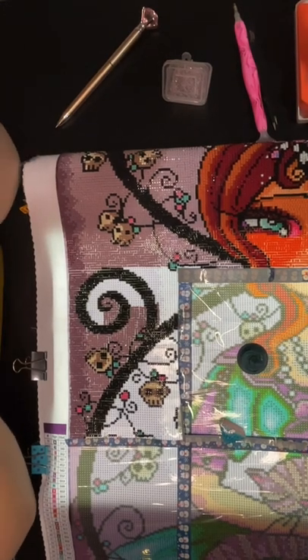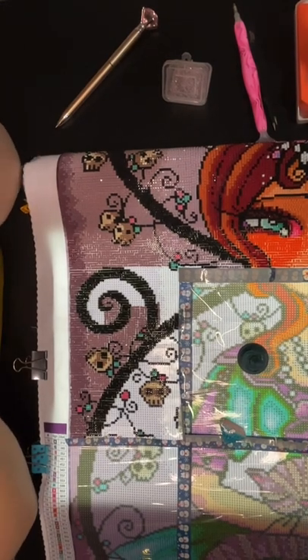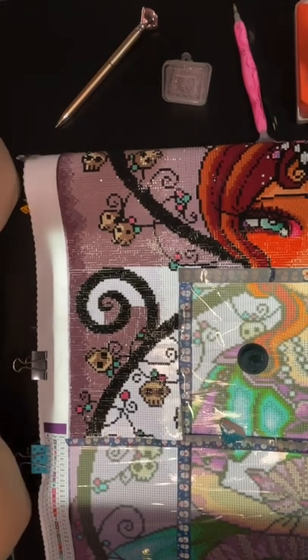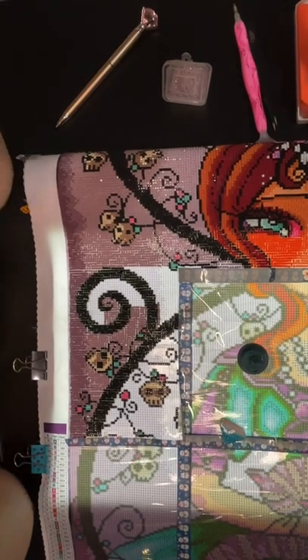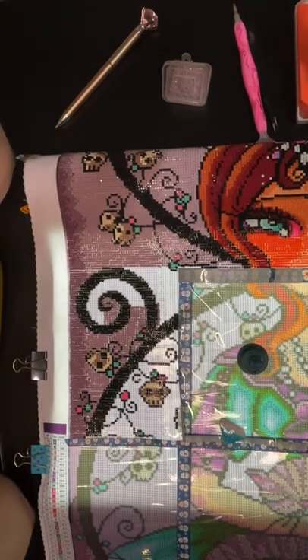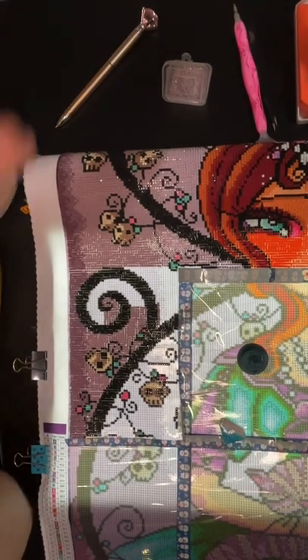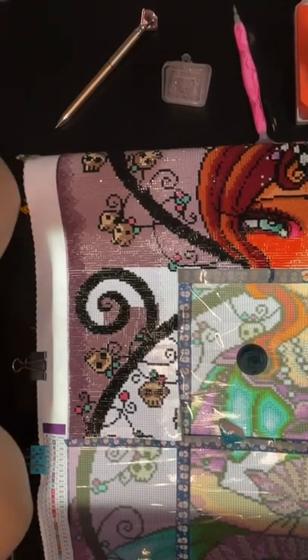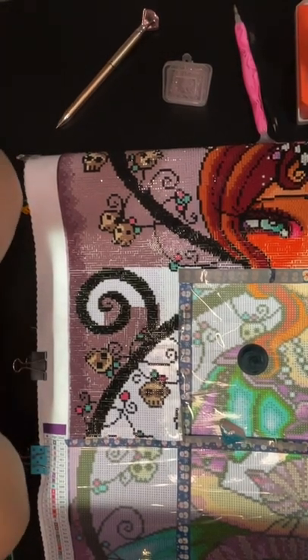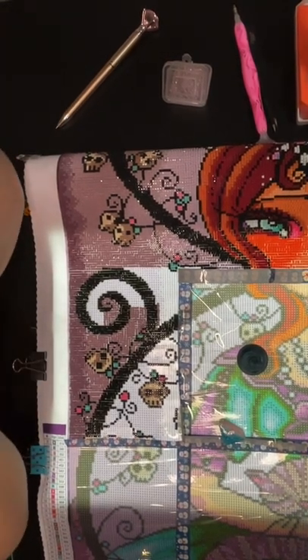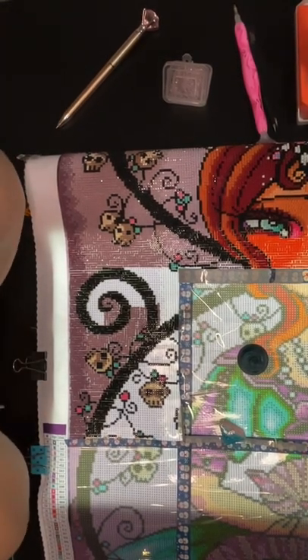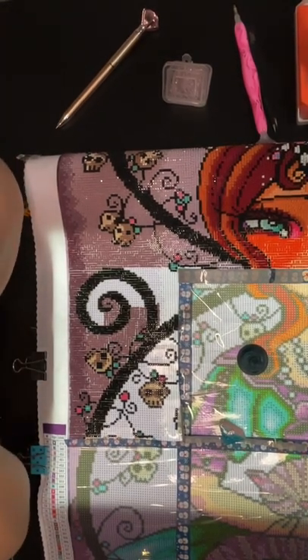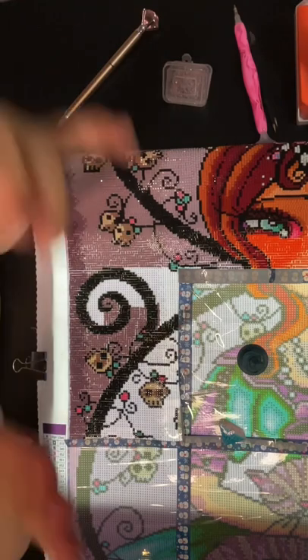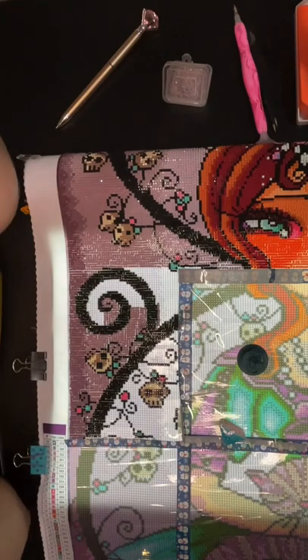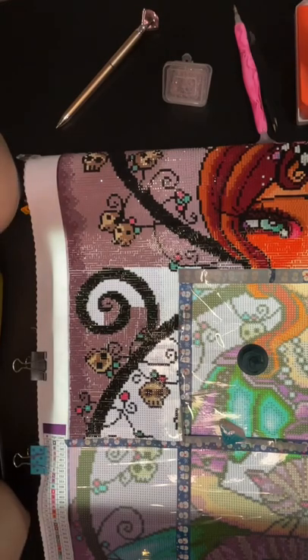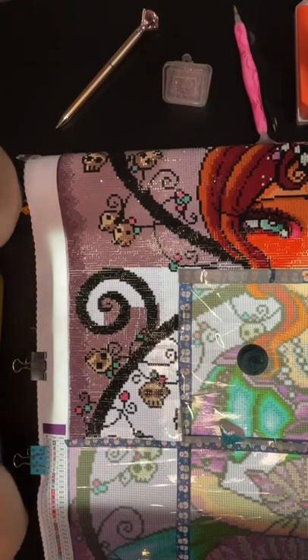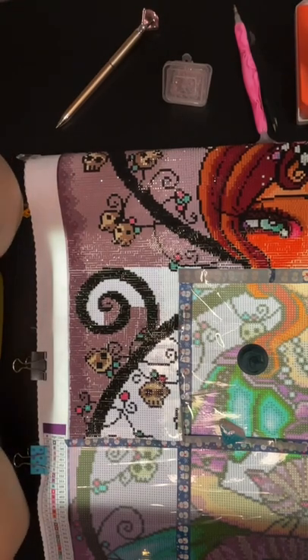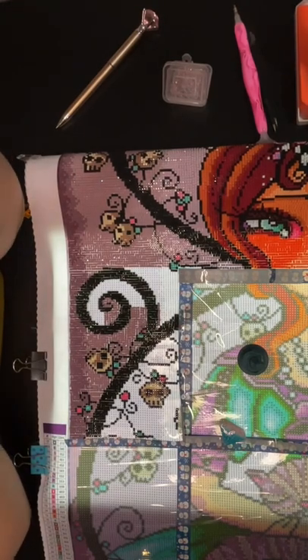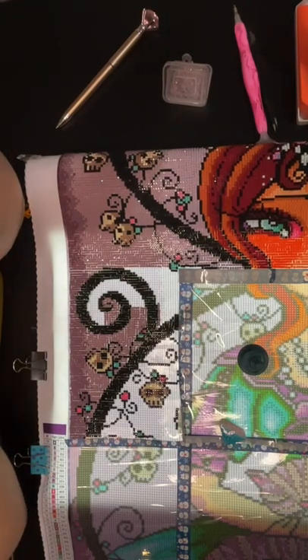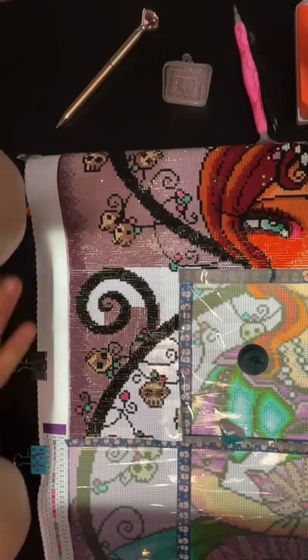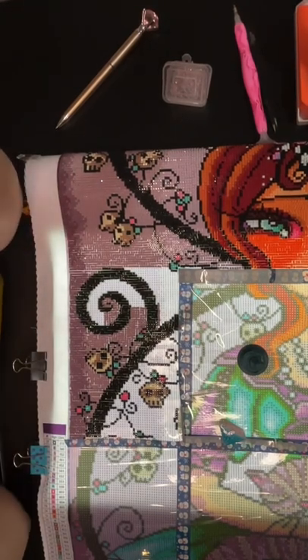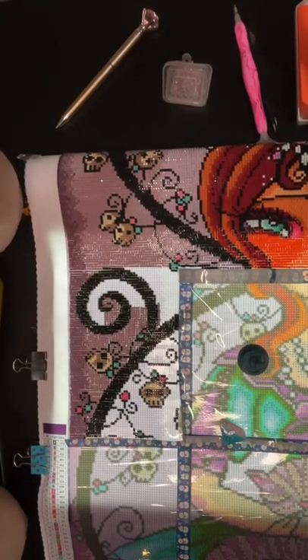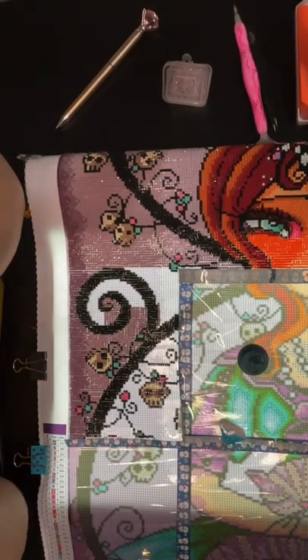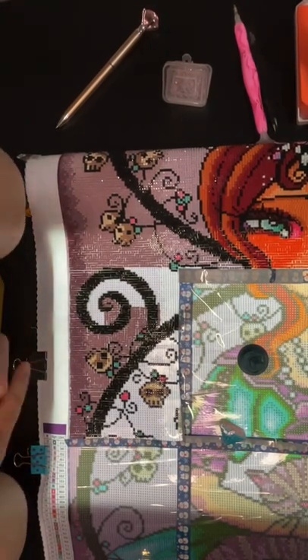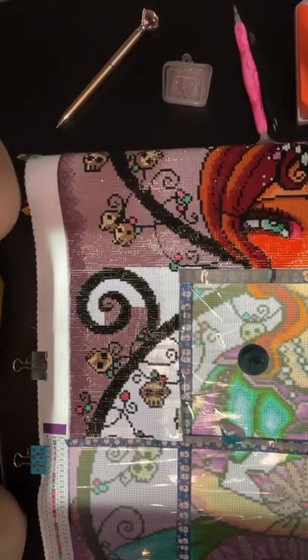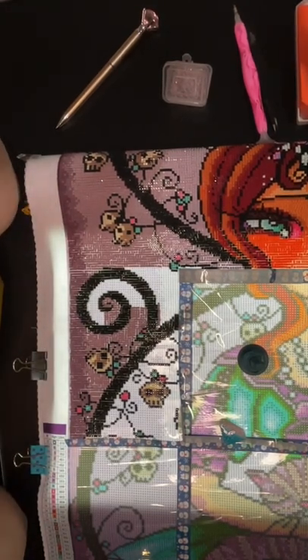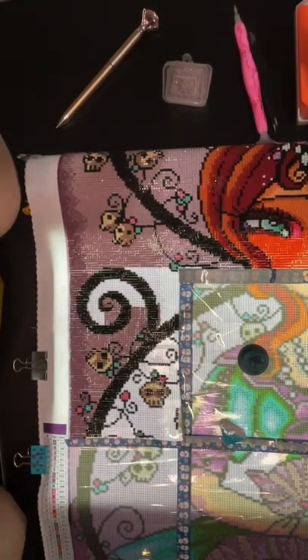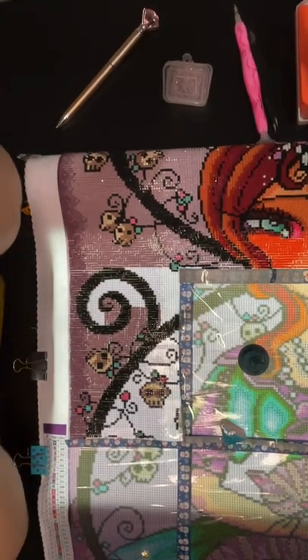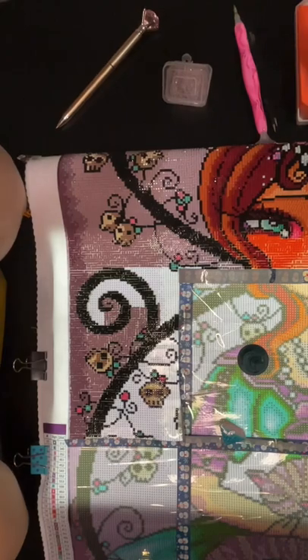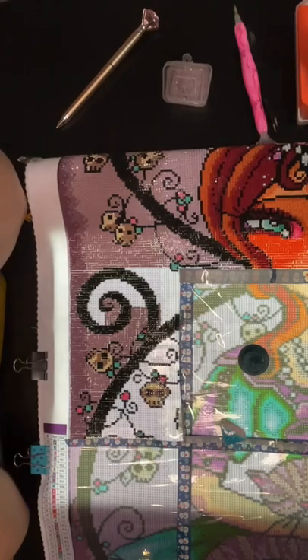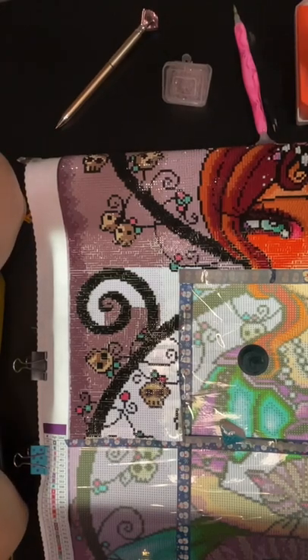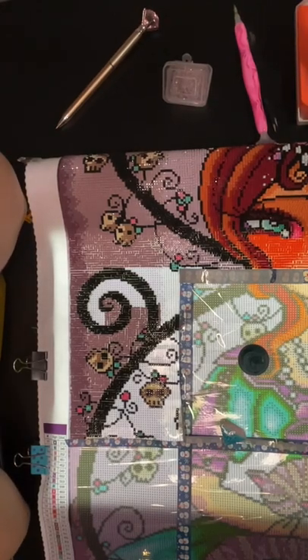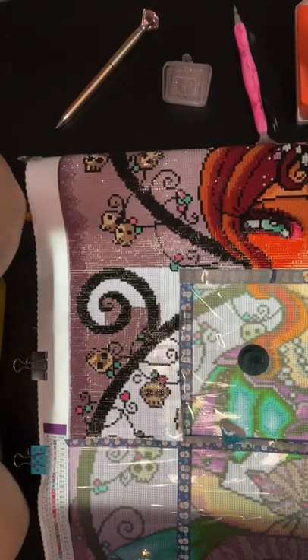Good morning, everybody. Happy Saturday. Welcome to Nicky's Crafting Corner. I'm Nicky. Welcome back if you've been here before, and welcome if you are new here.